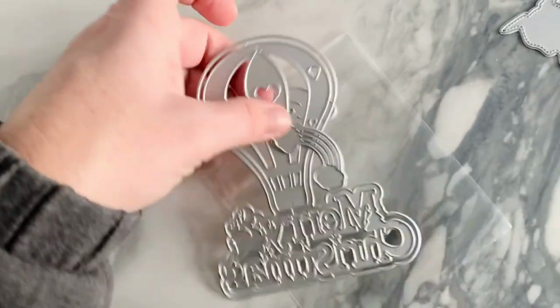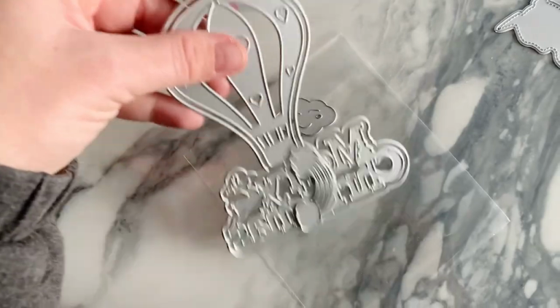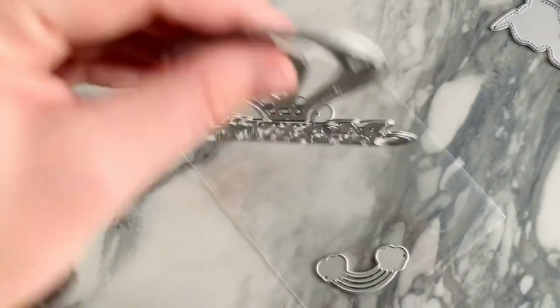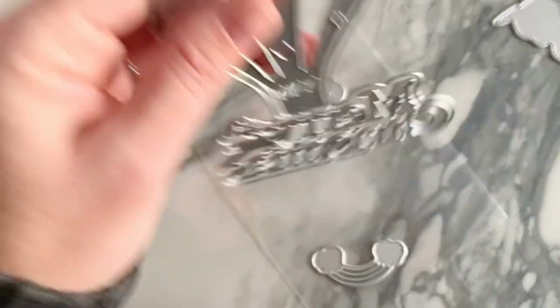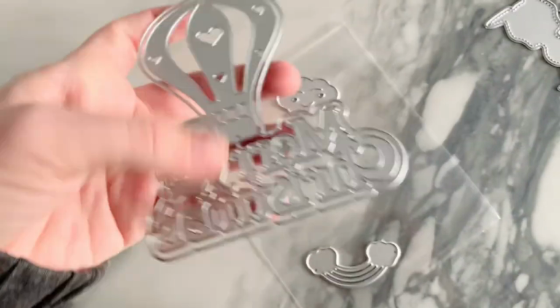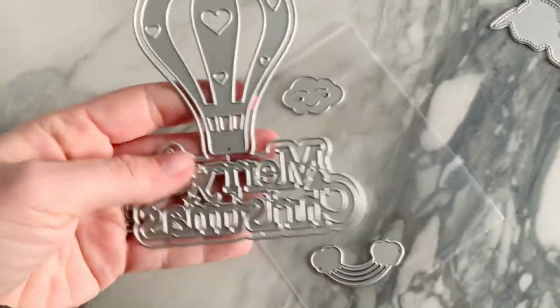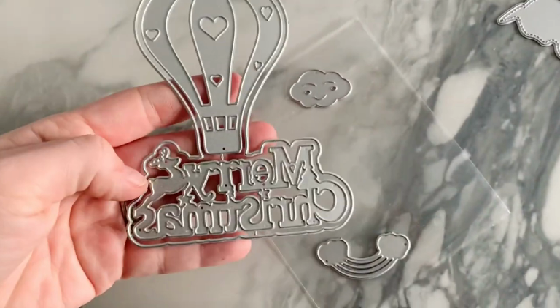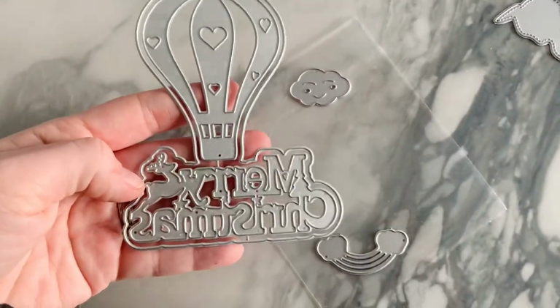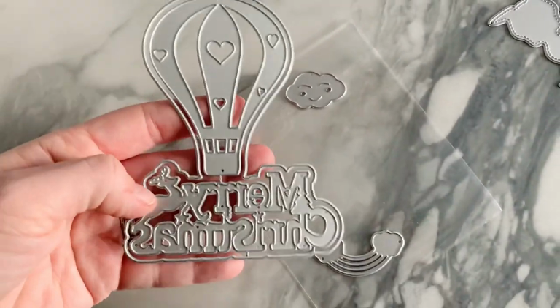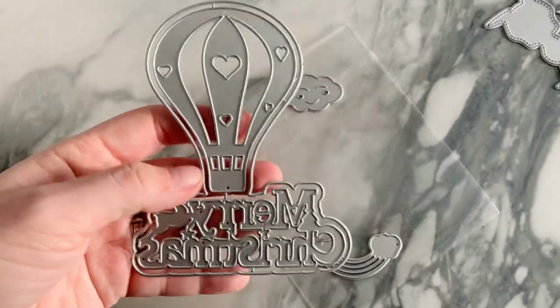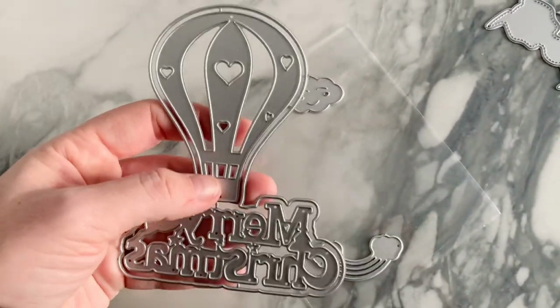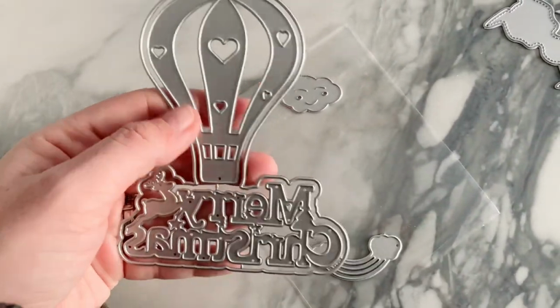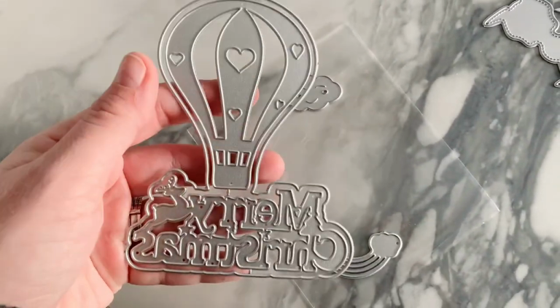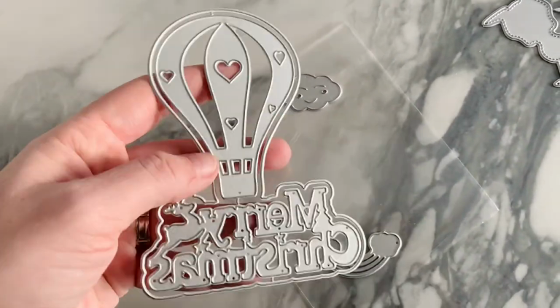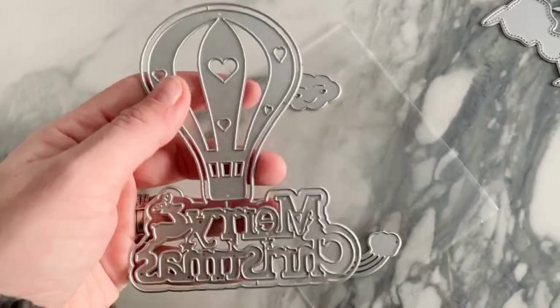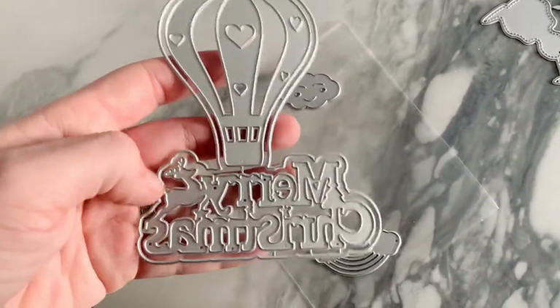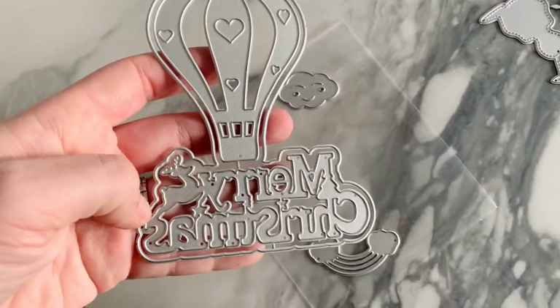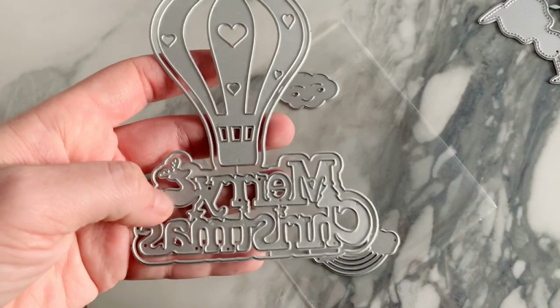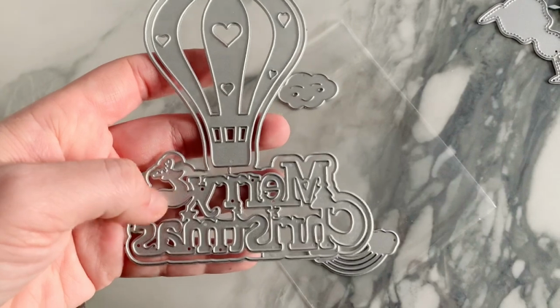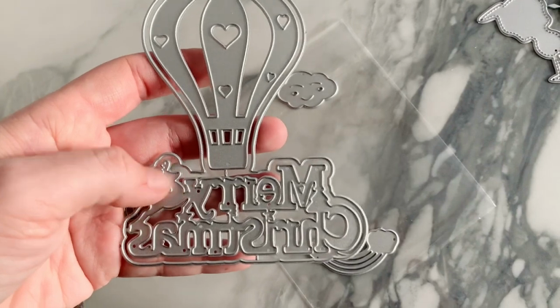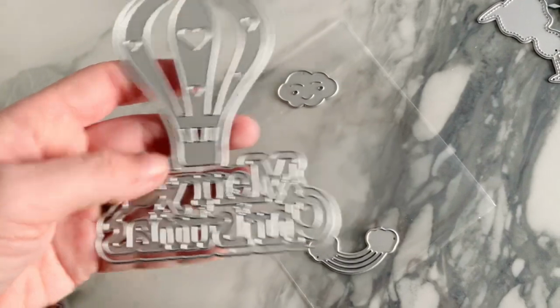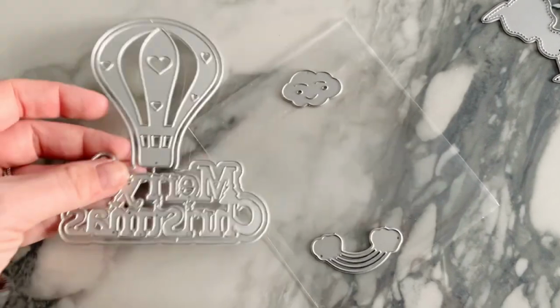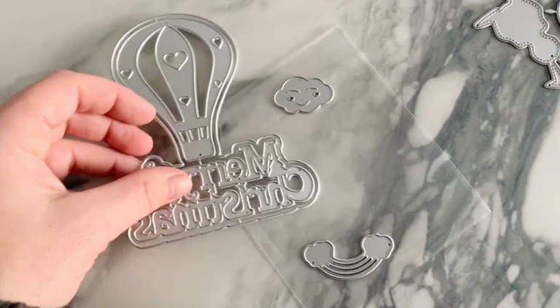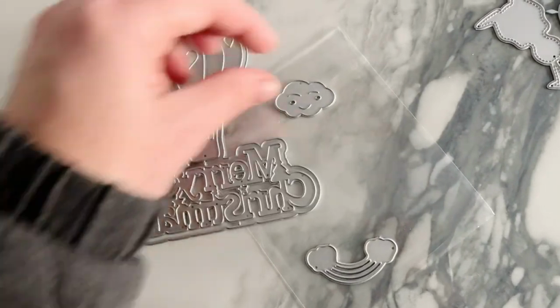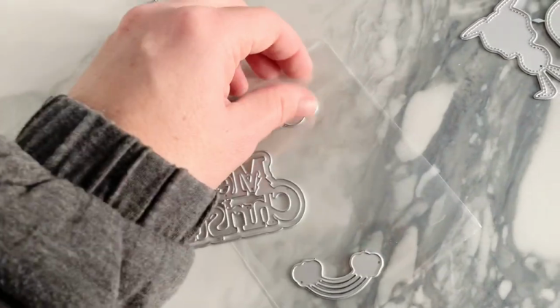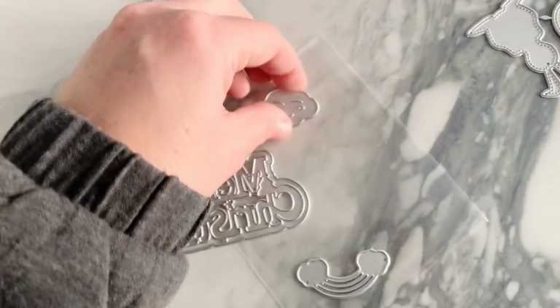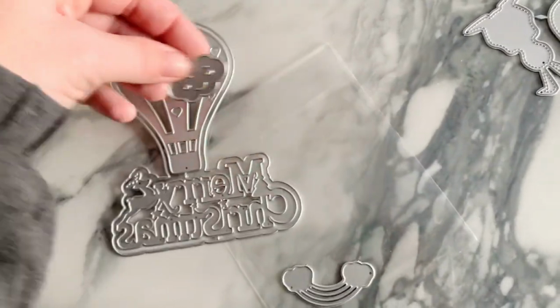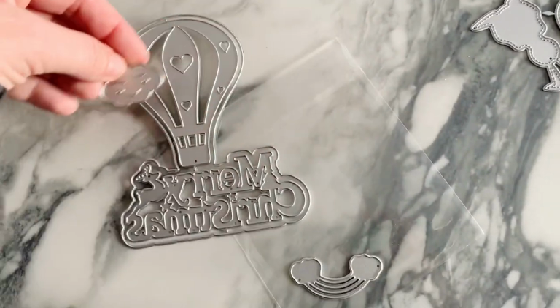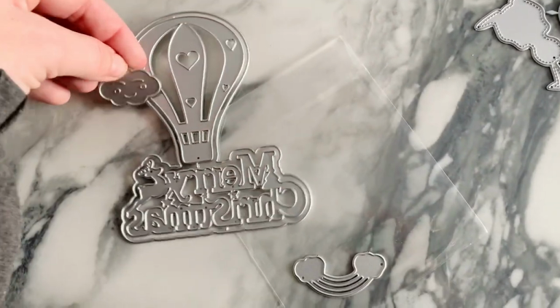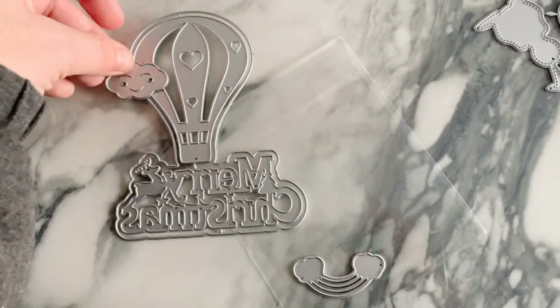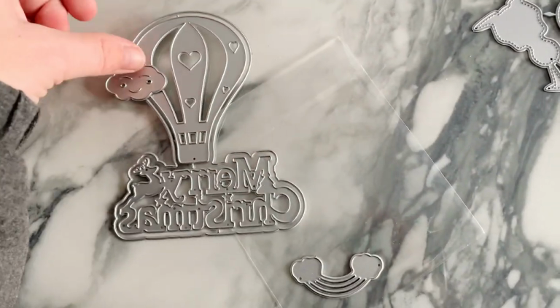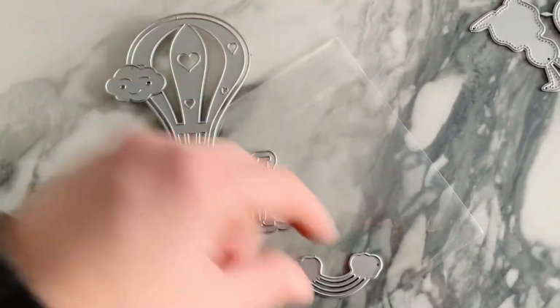Next is this cute little Merry Christmas die with a hot air balloon. It's got hearts, a little deer jumping, and you could also layer up this cloud which has a face on it.